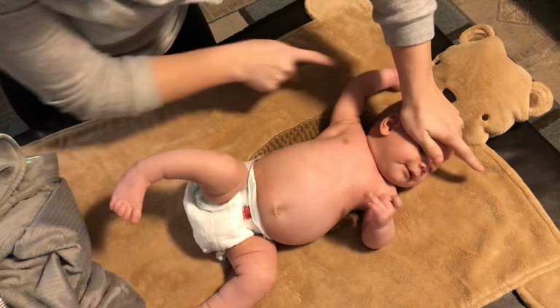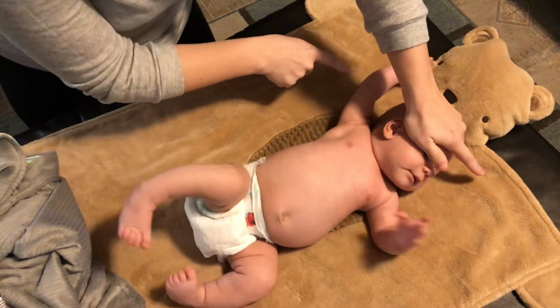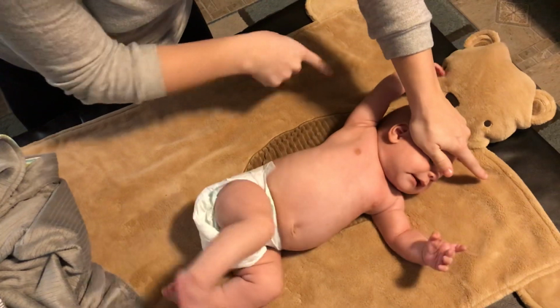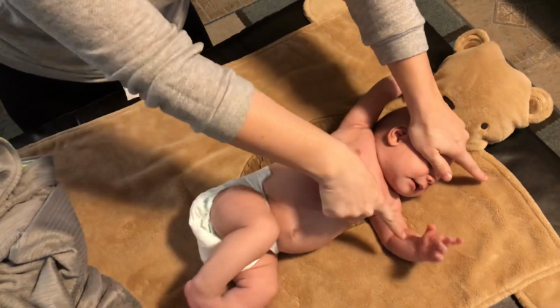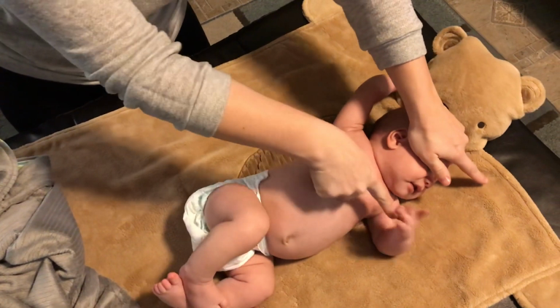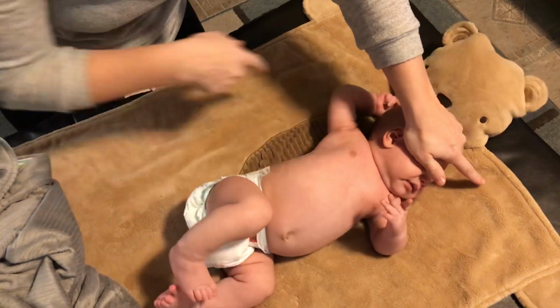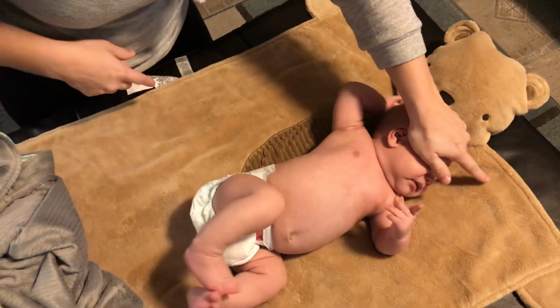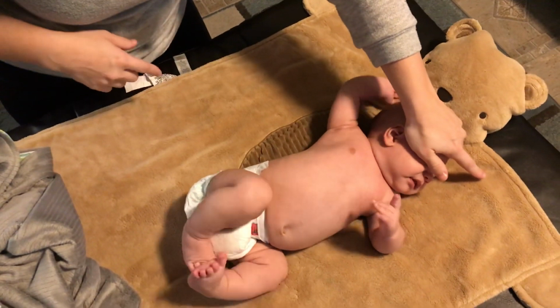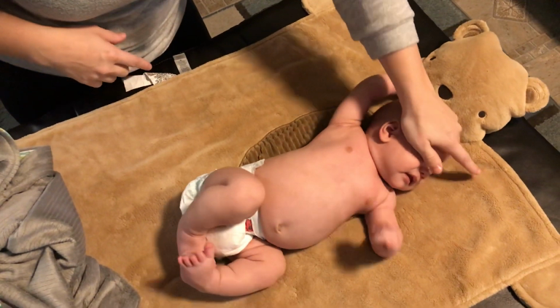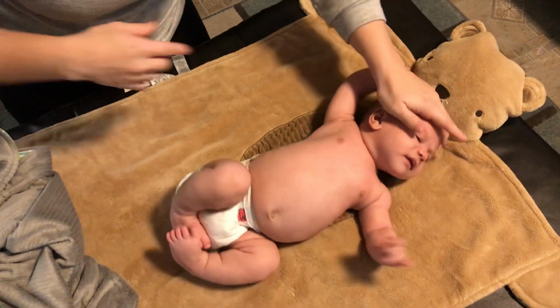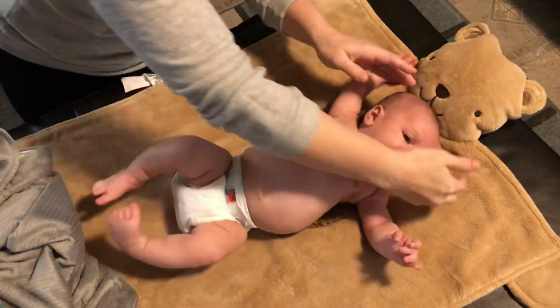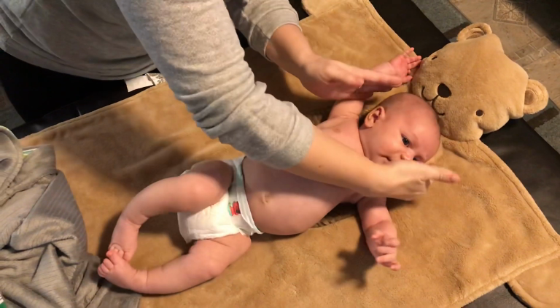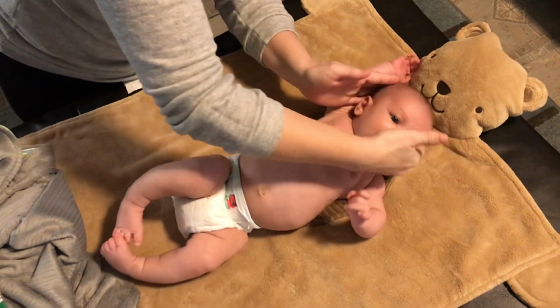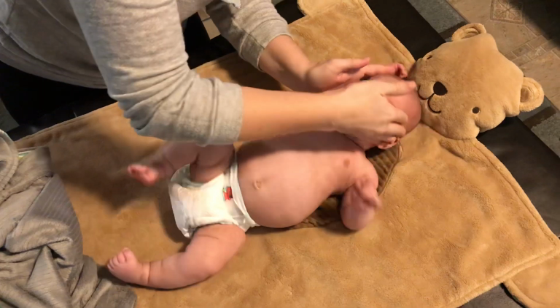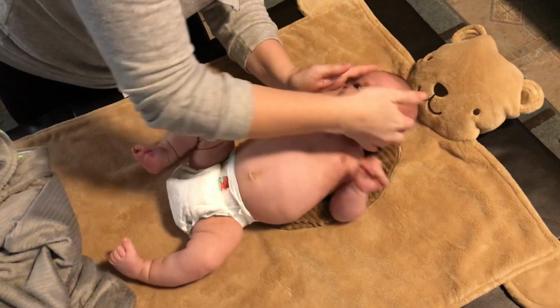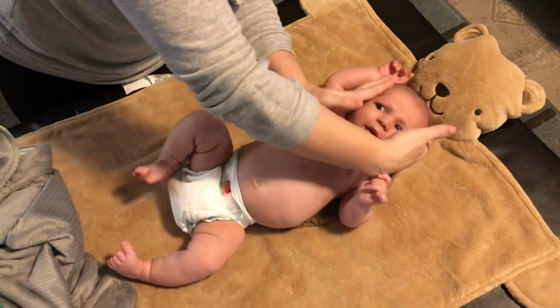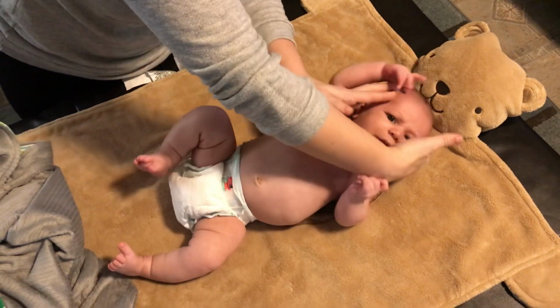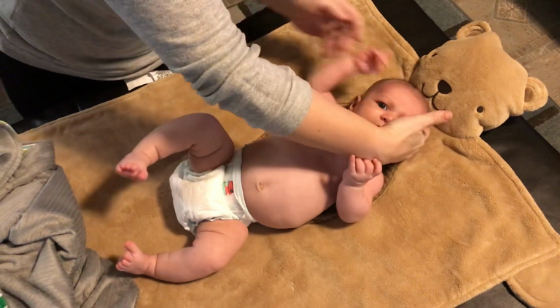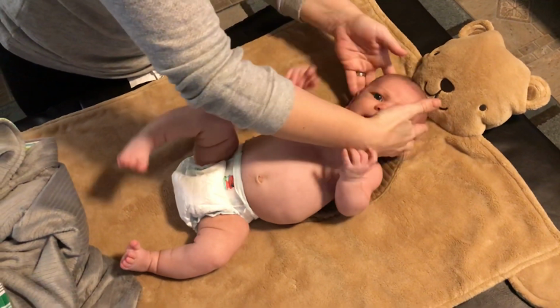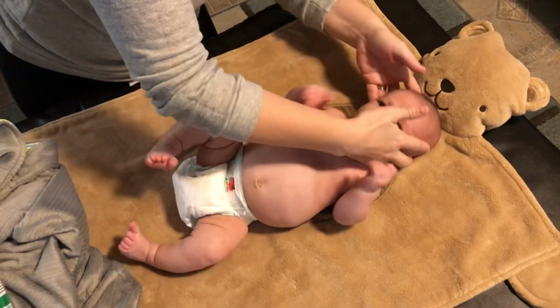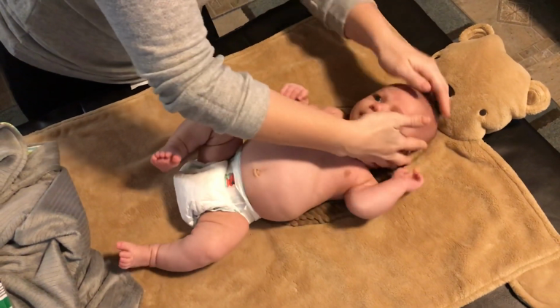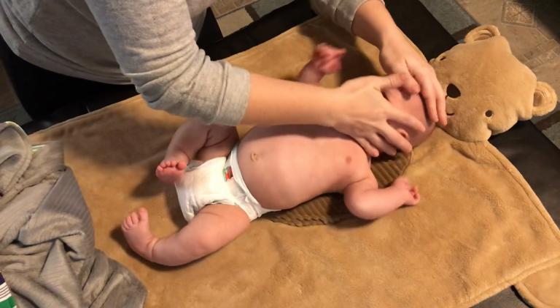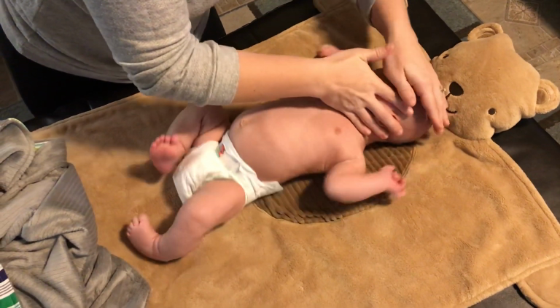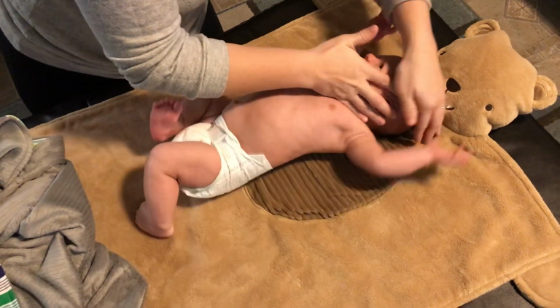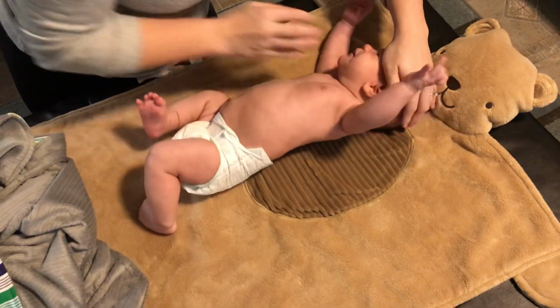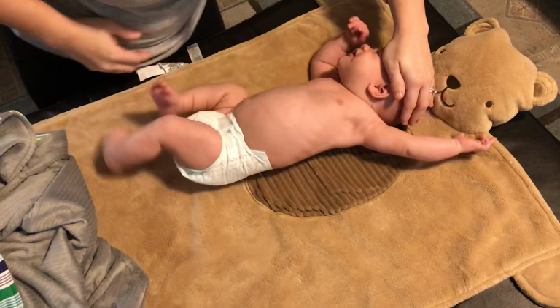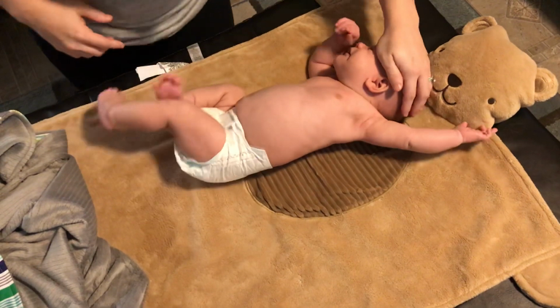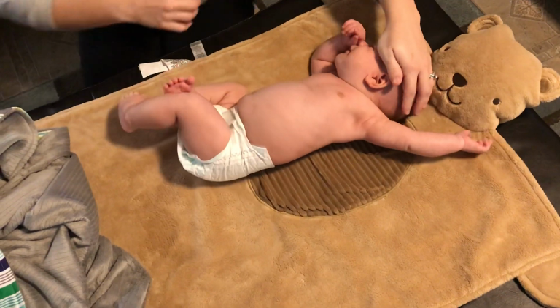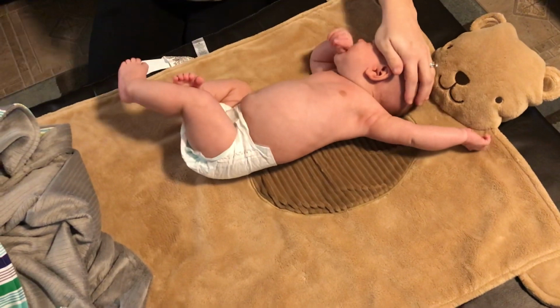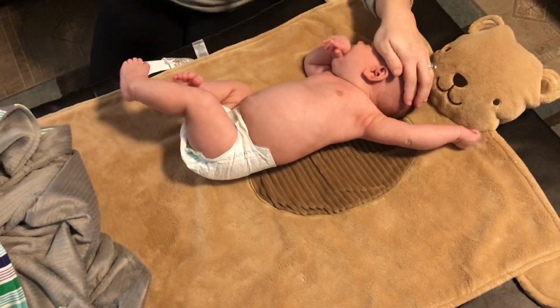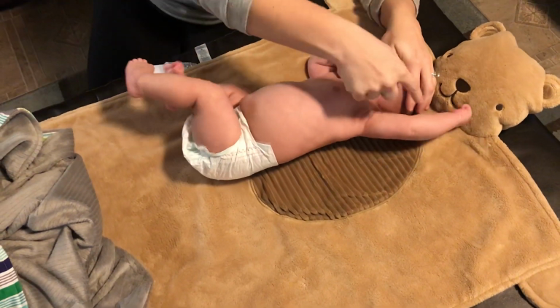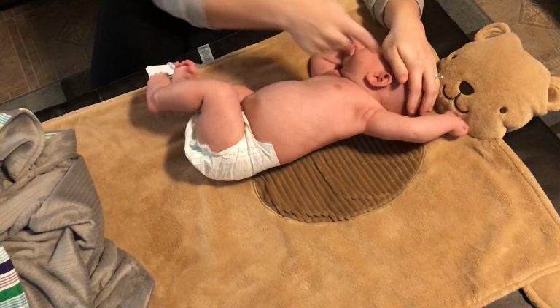So we're looking at the flexion and the extension there. He didn't do his legs as much but he did do those arms. I'm going to try this side — we're looking for... there's a flexion there.